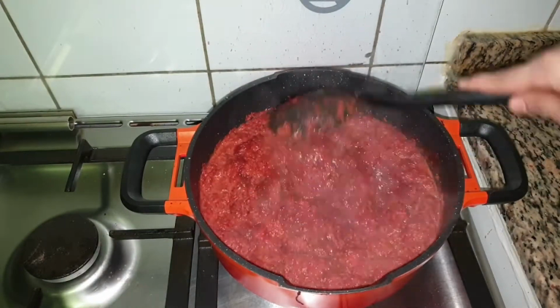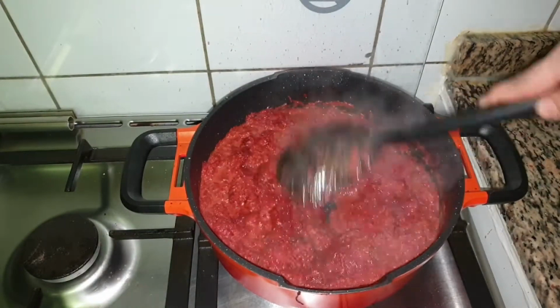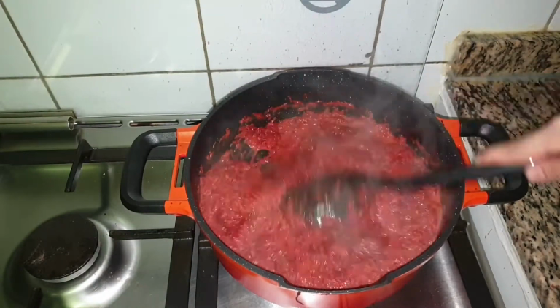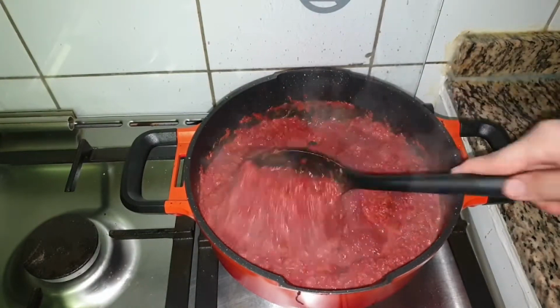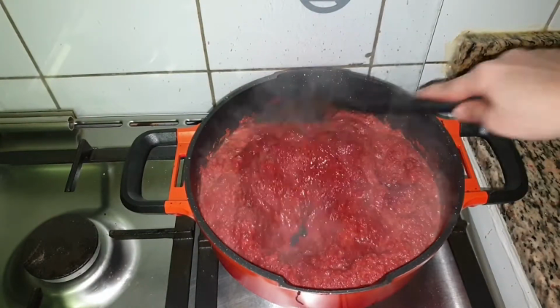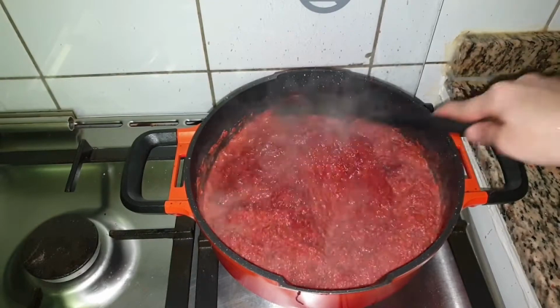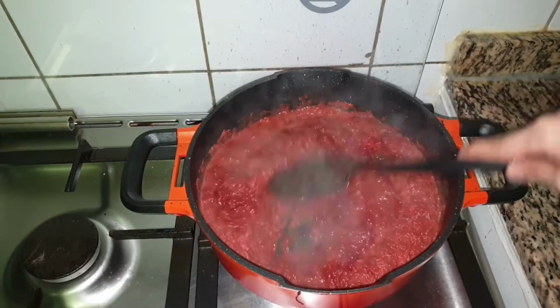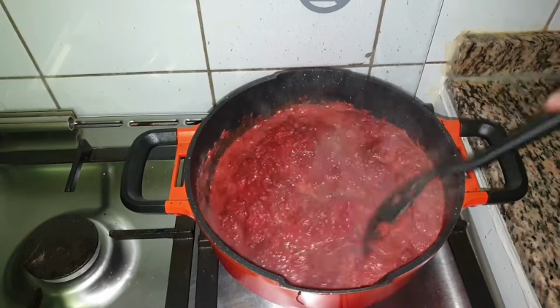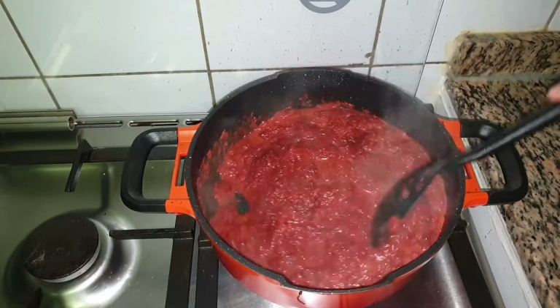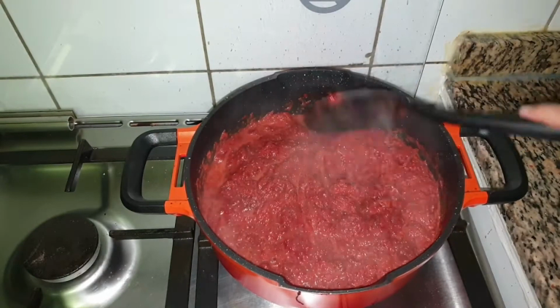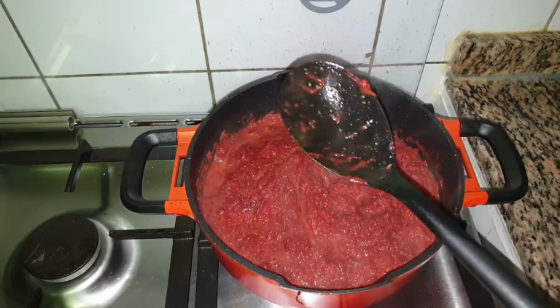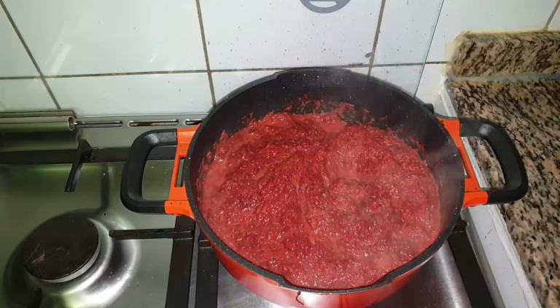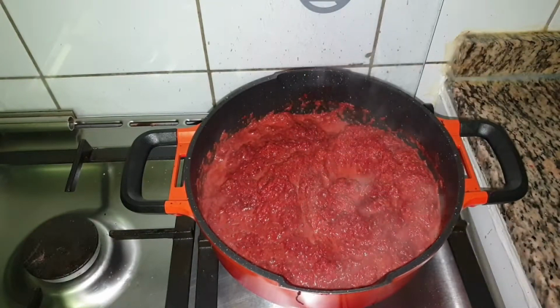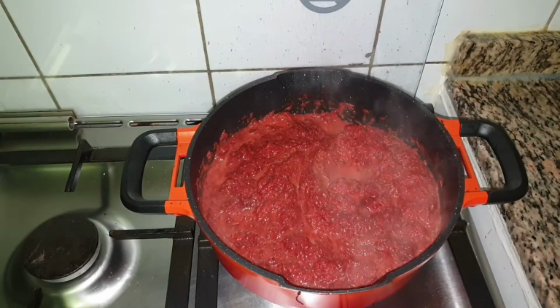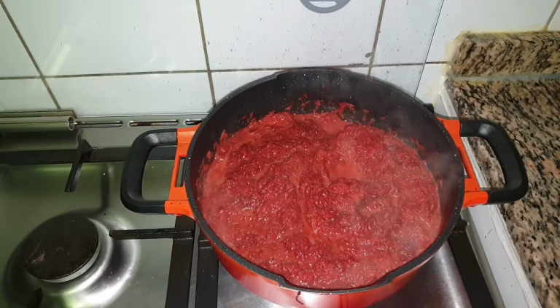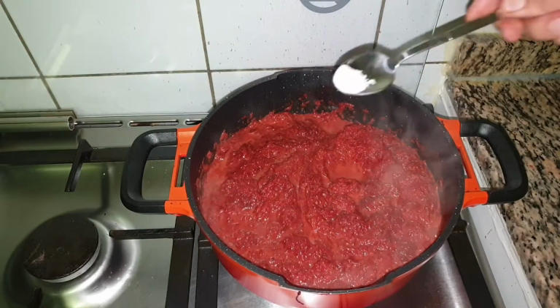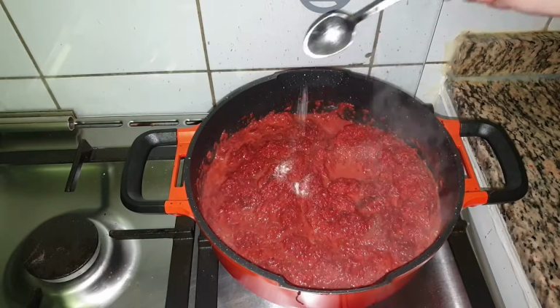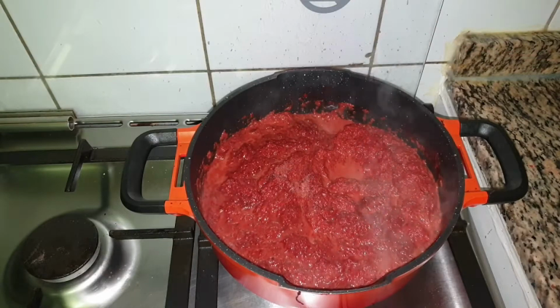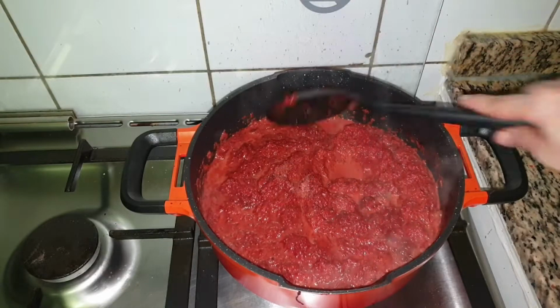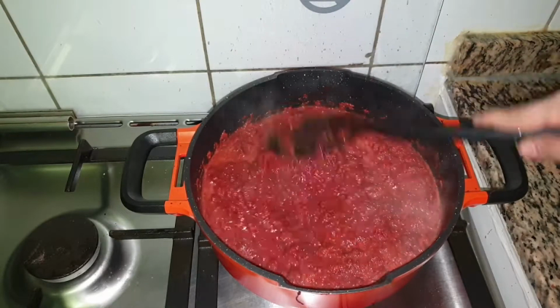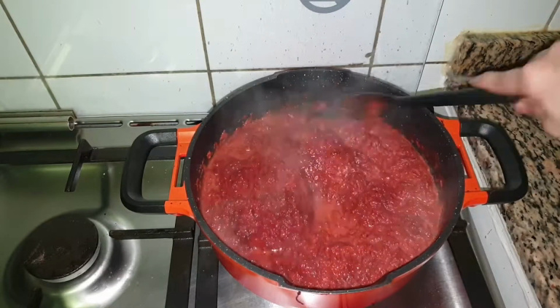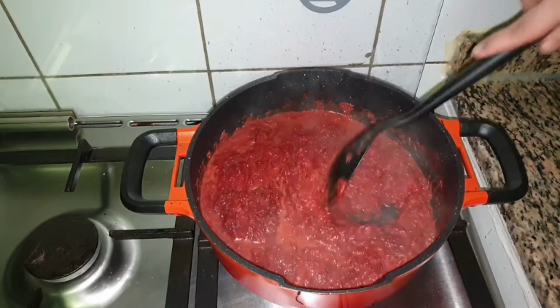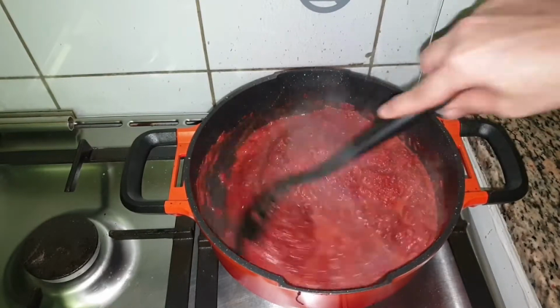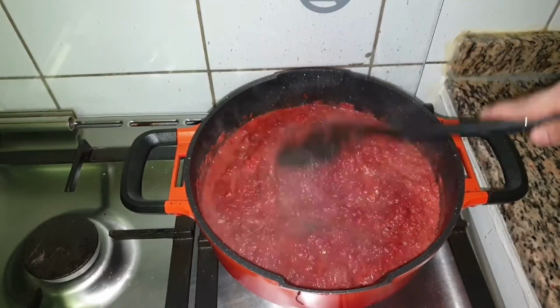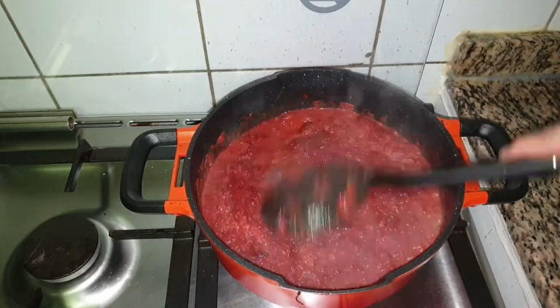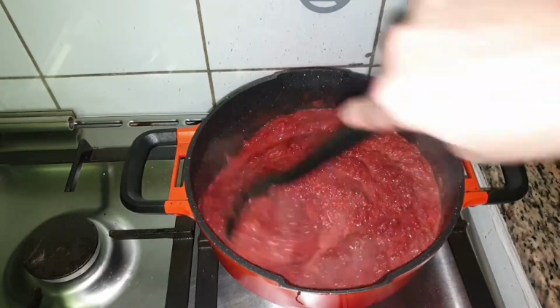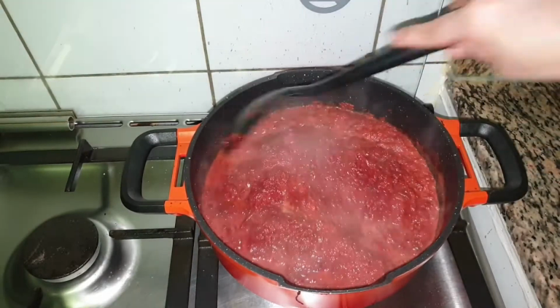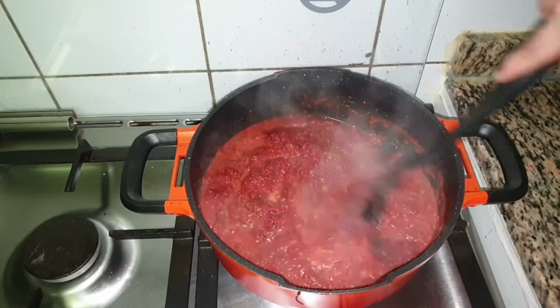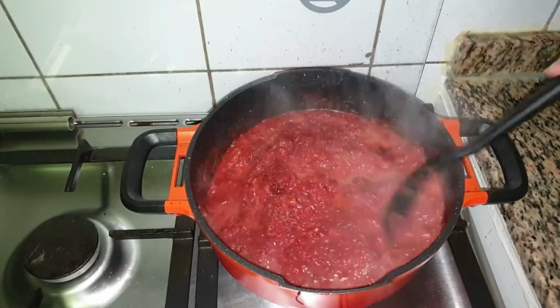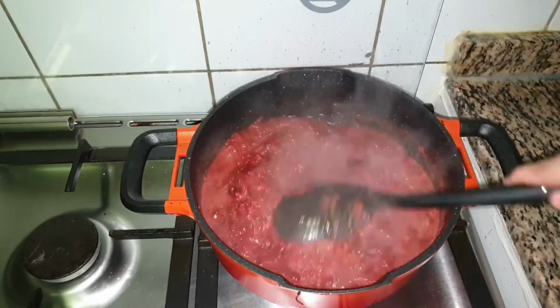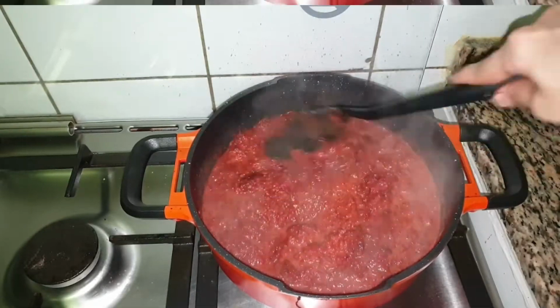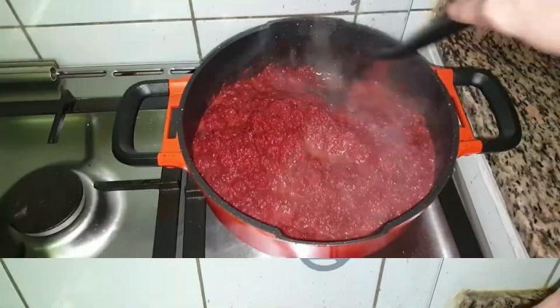When the milk reduces, add 3/4 cup of sugar and mix well. Here I am adding a pinch of salt to balance the sweetness. When the sugar melts, you can see the halwa turning into a watery consistency.